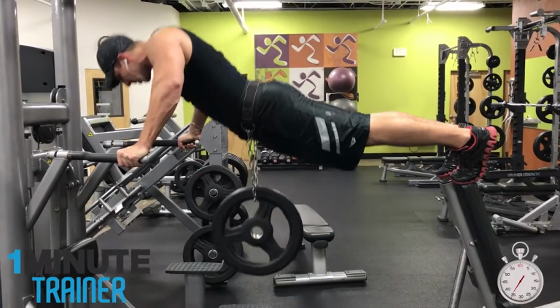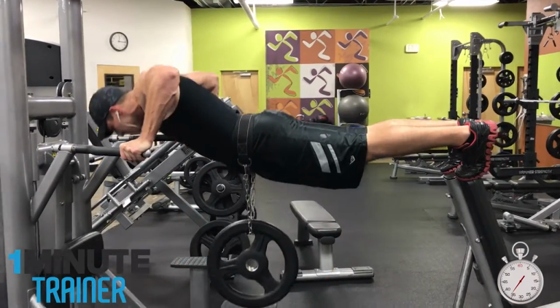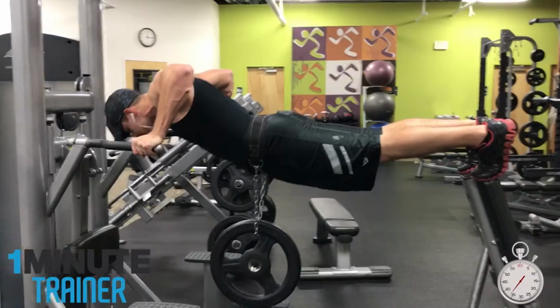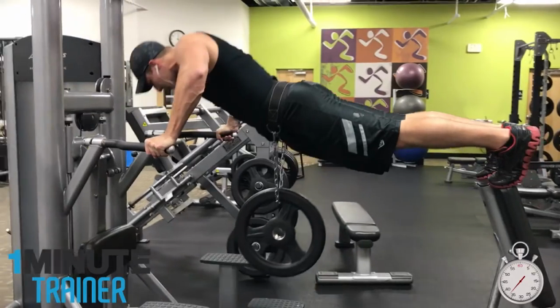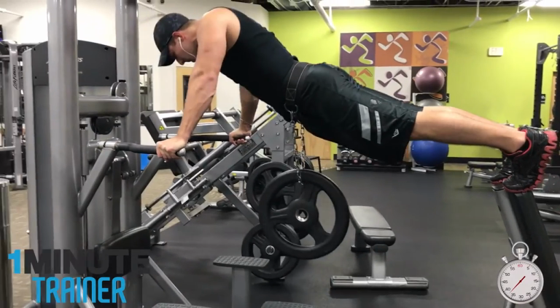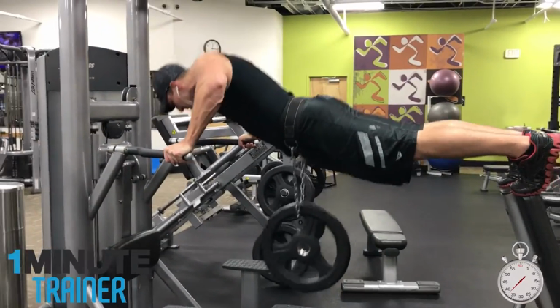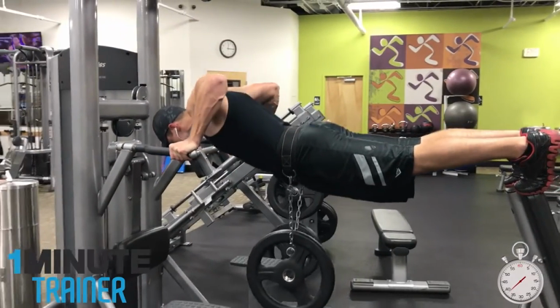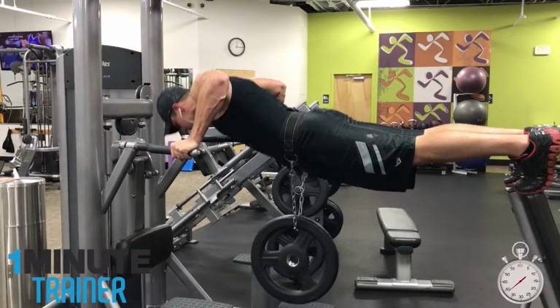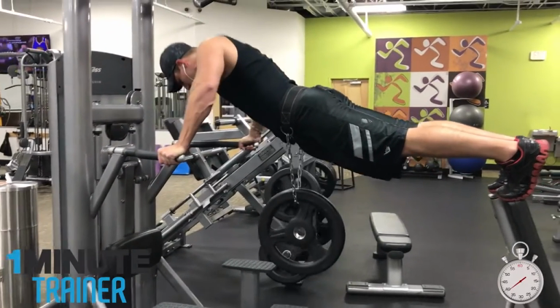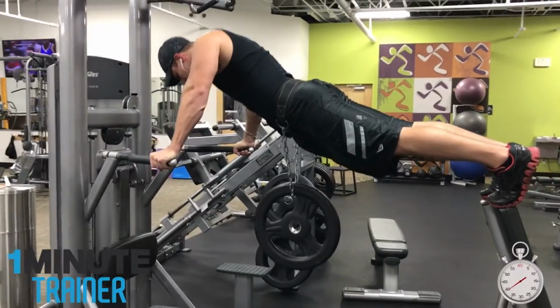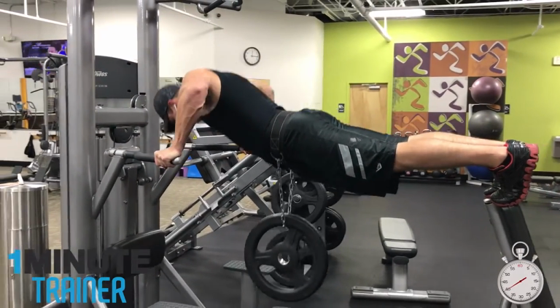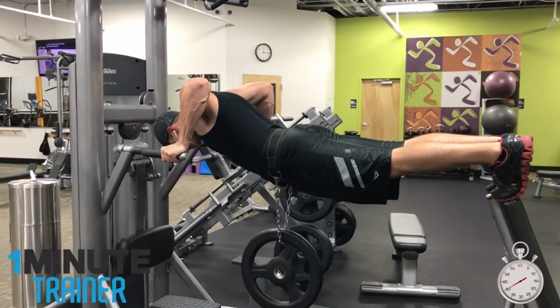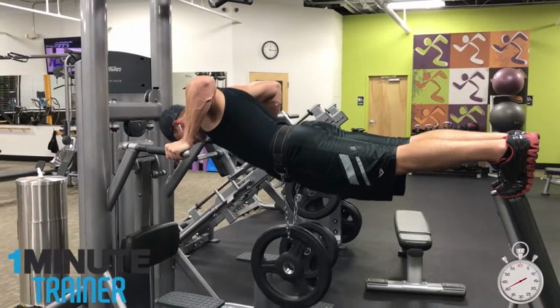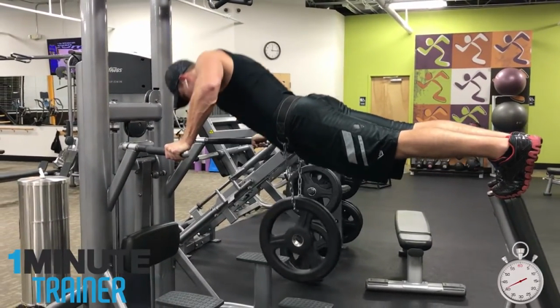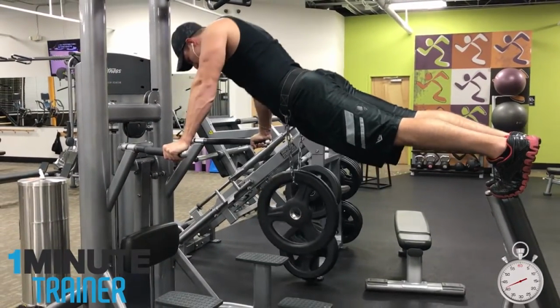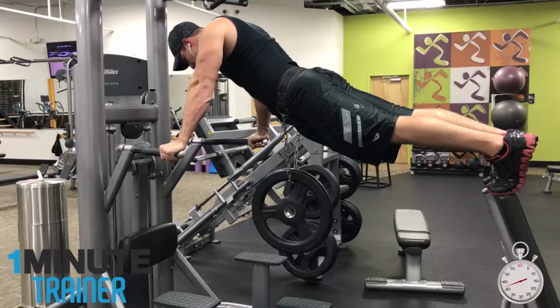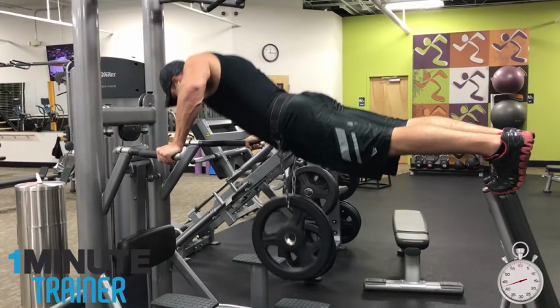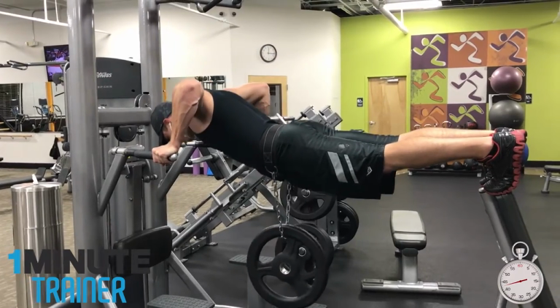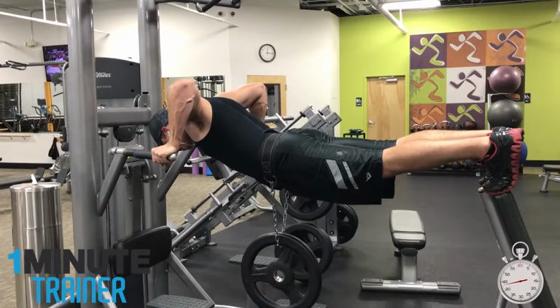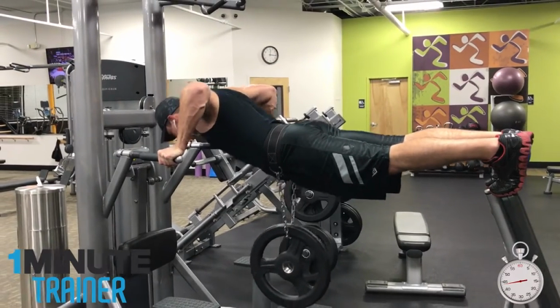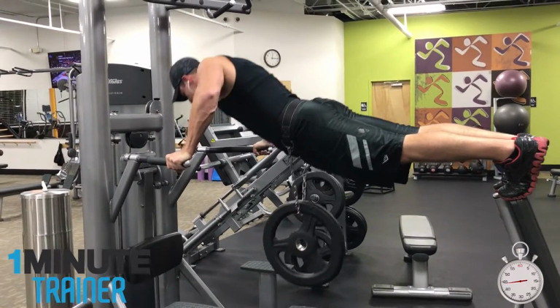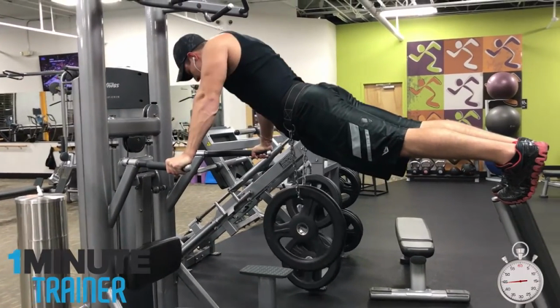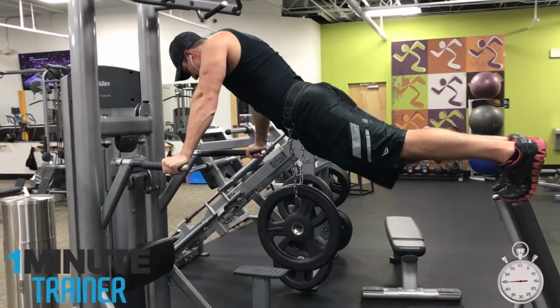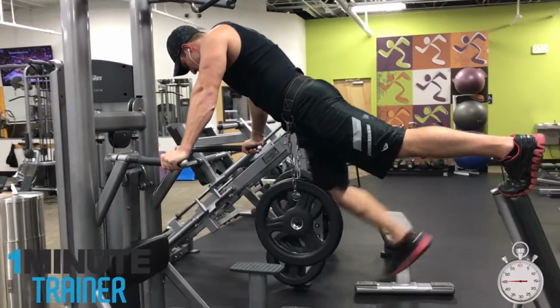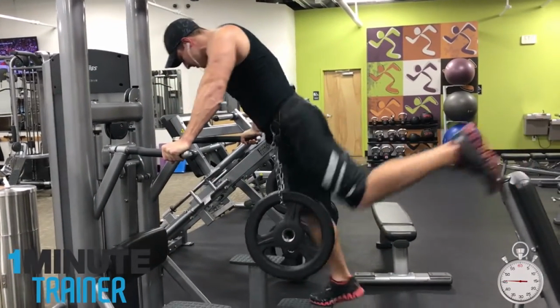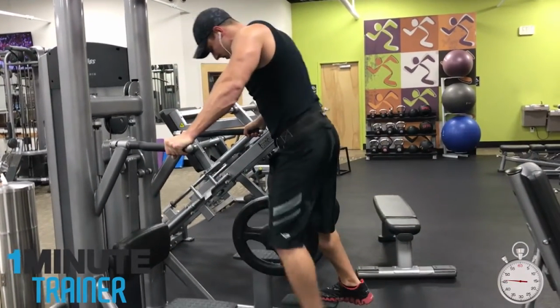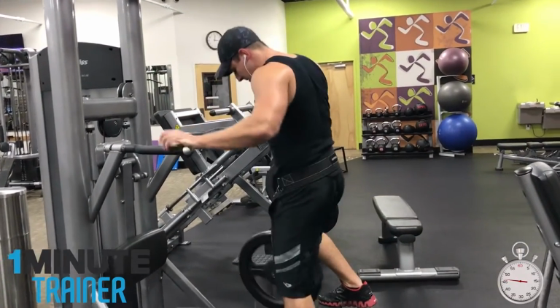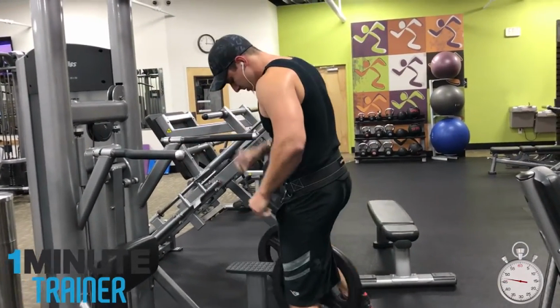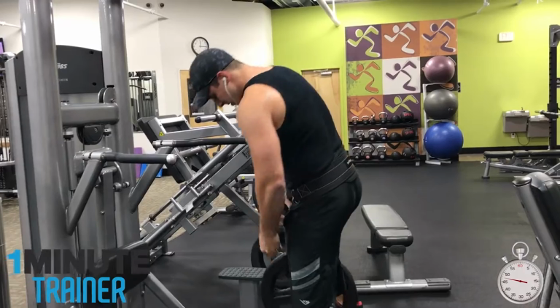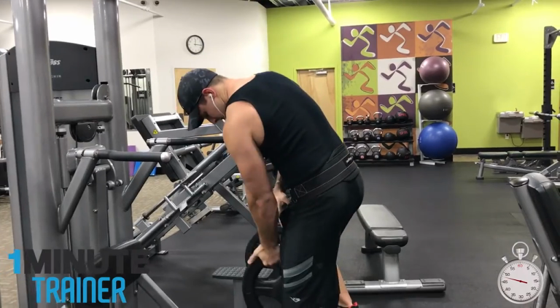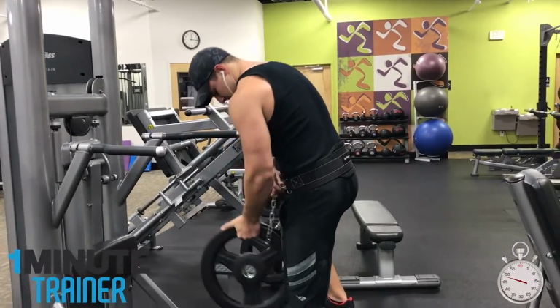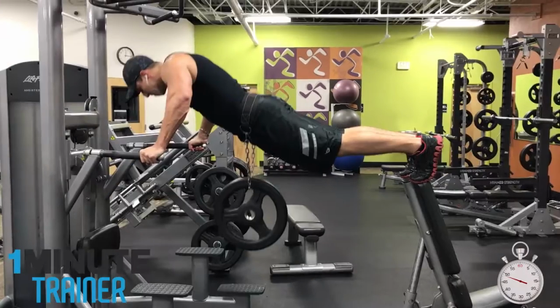I don't exactly recommend this exercise, but if you're looking for a new and dangerous way to kill your chest and draw some looks at the gym at the same time, this may just be your answer. Go out there and be fucking different.